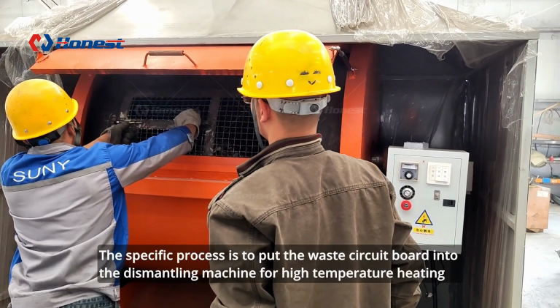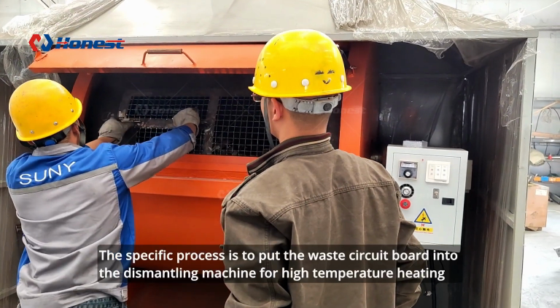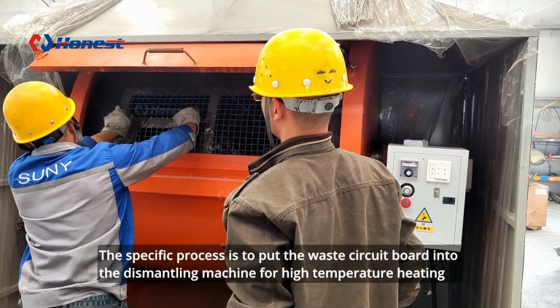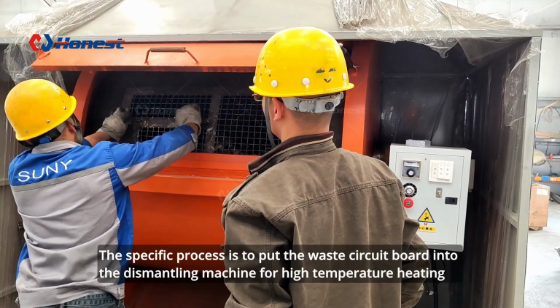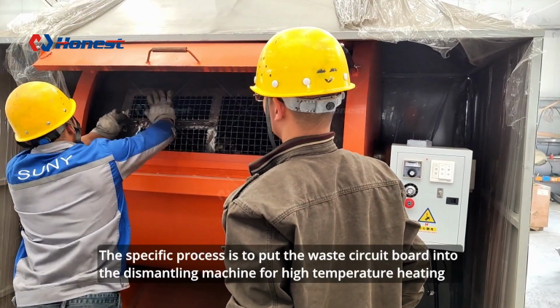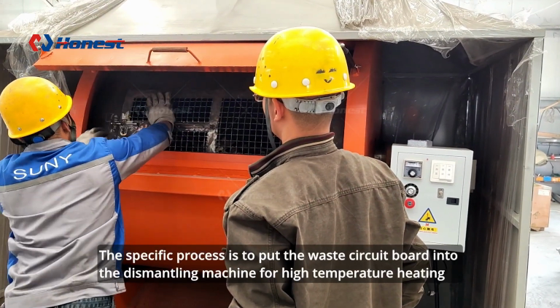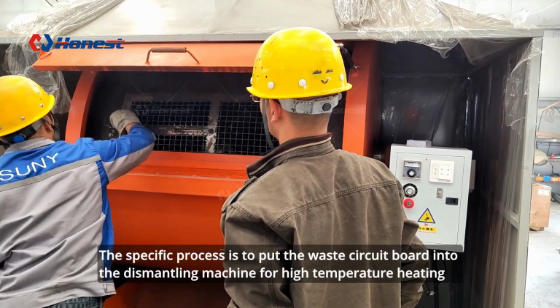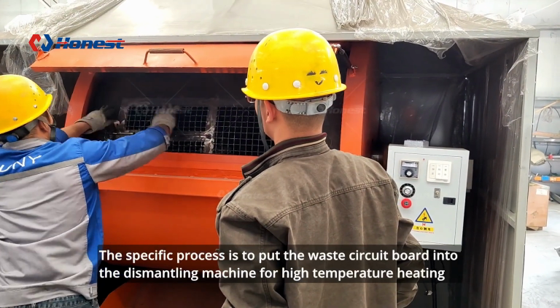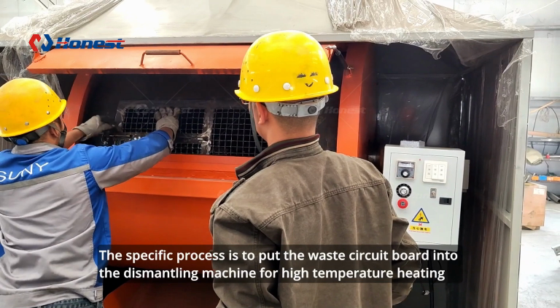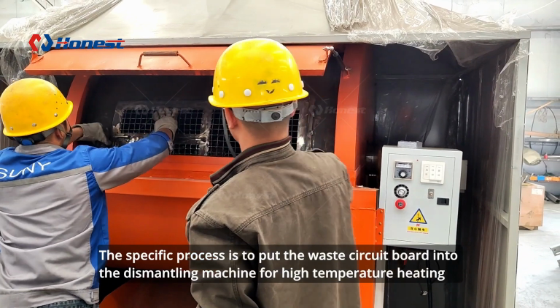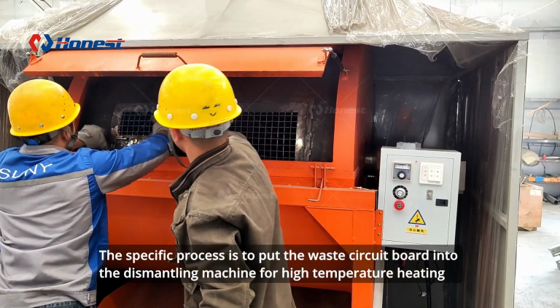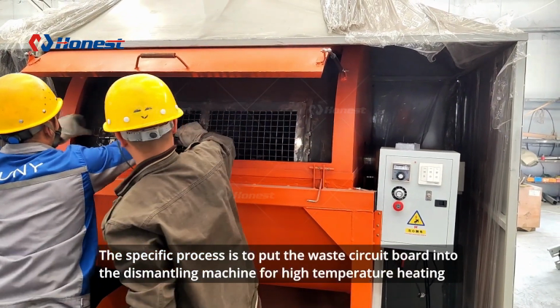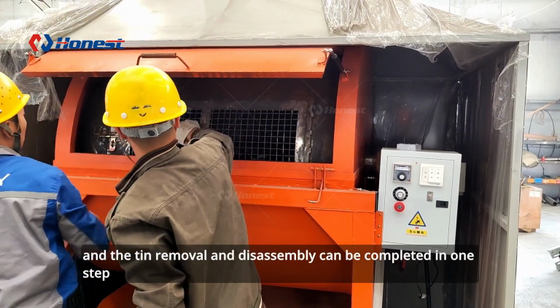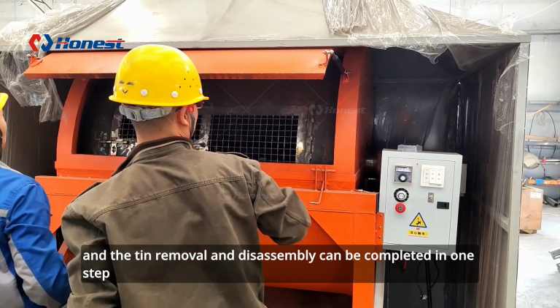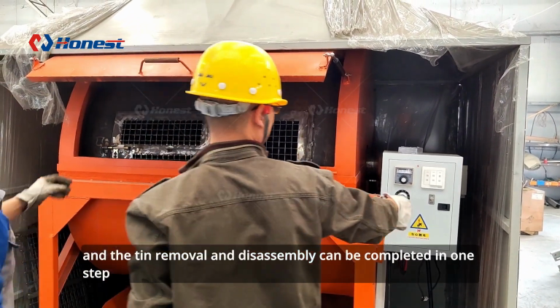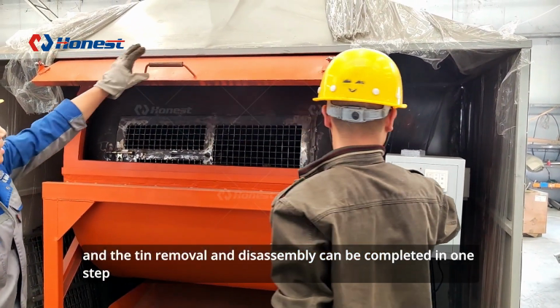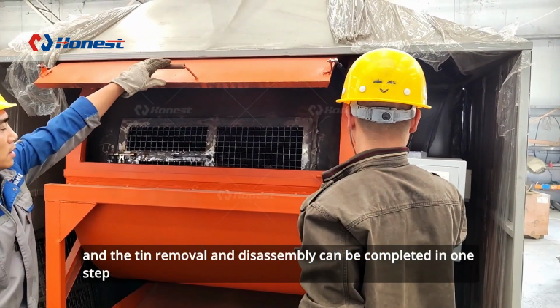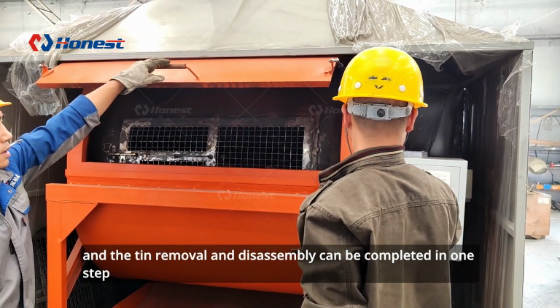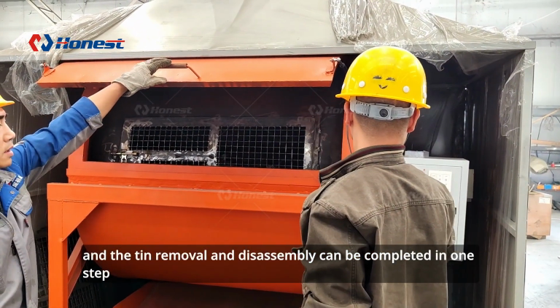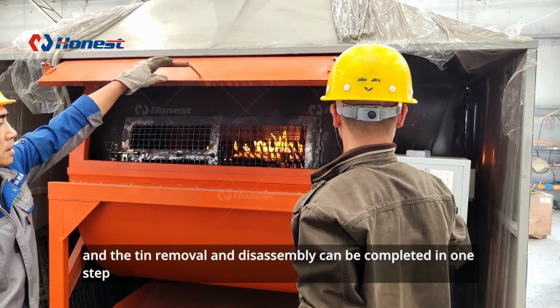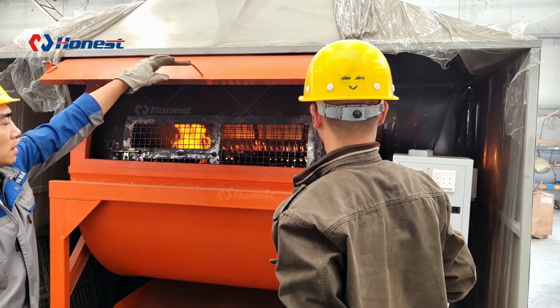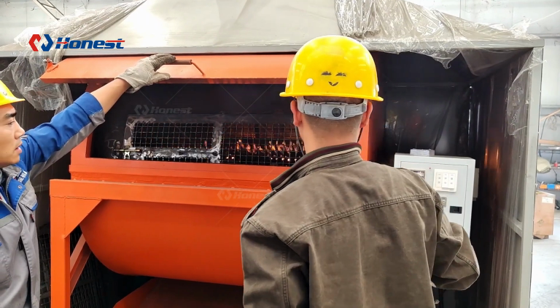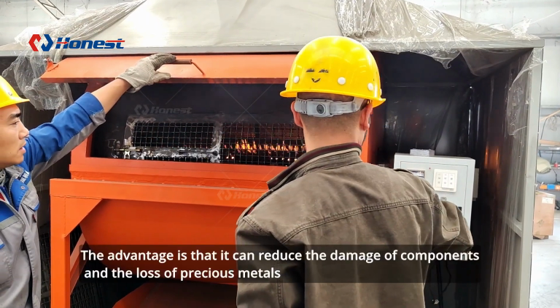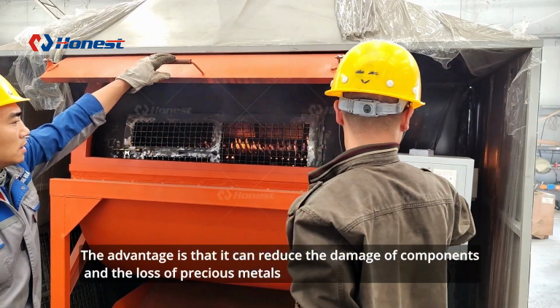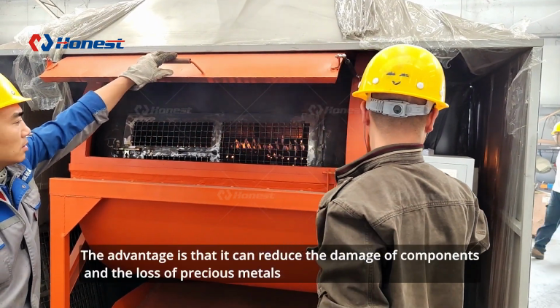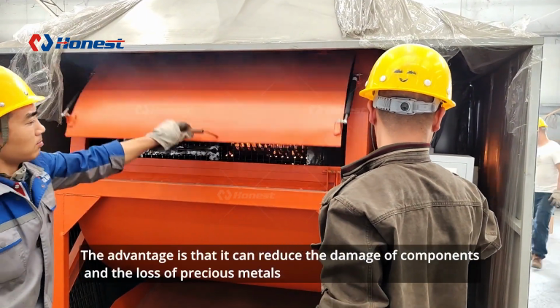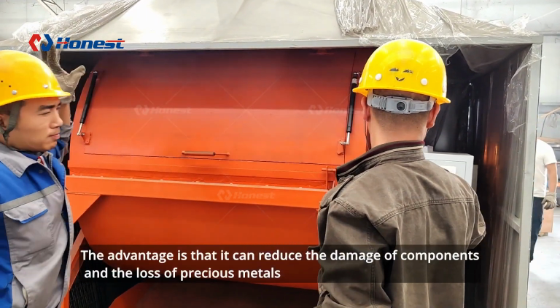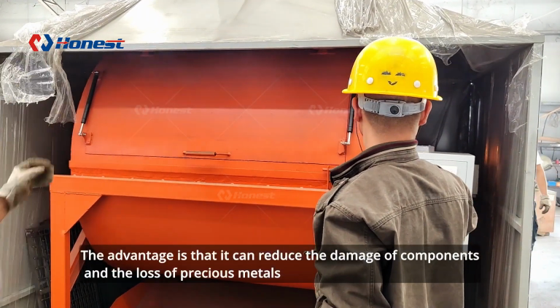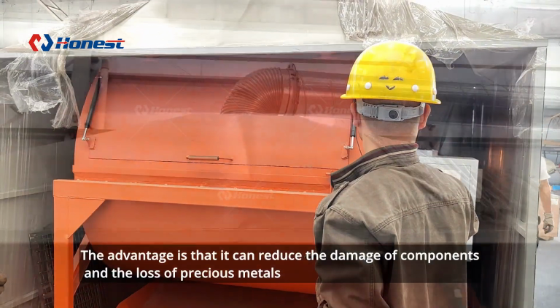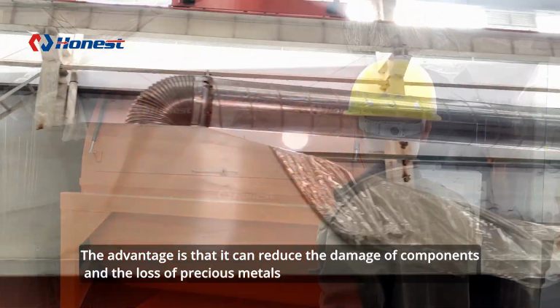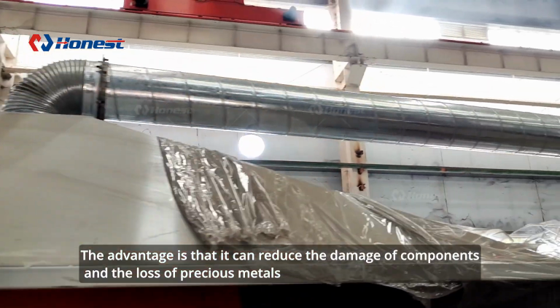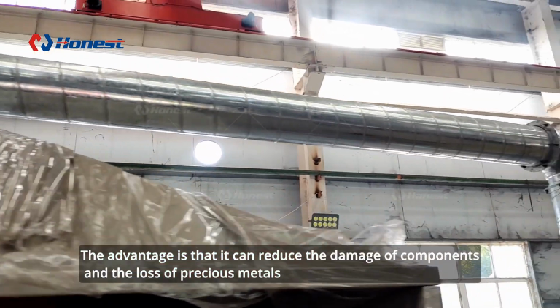The specific process is to put the waste circuit board into the dismantling machine for high-temperature heating, and the tin removal and disassembly can be completed in one step. The advantage is that it can reduce the damage of components and the loss of precious metals.